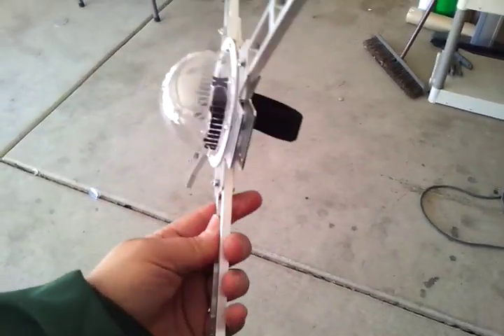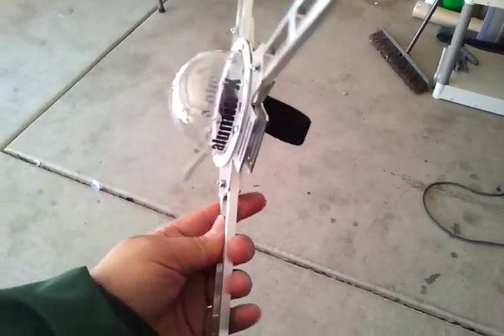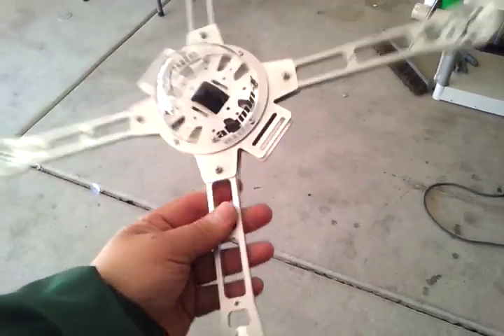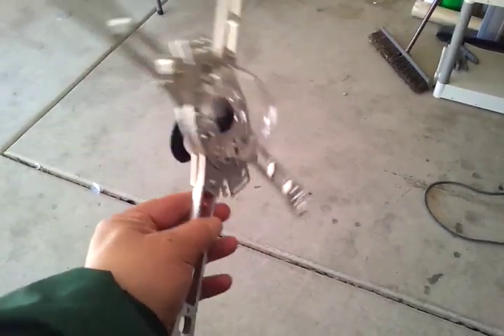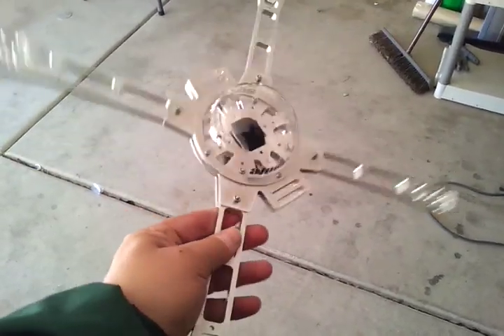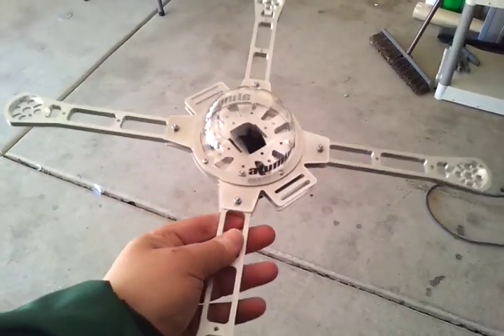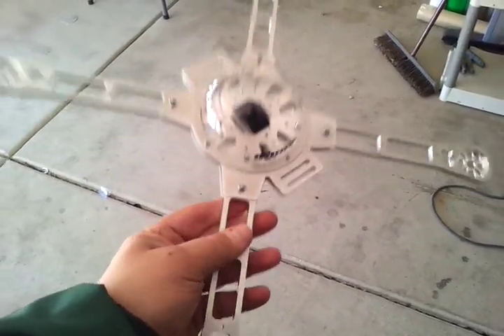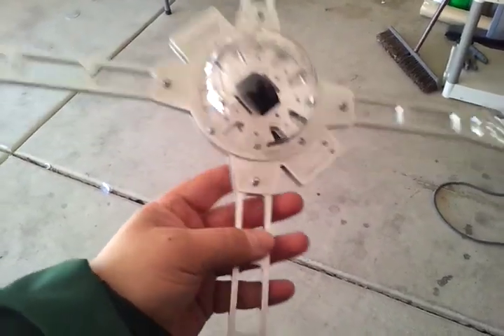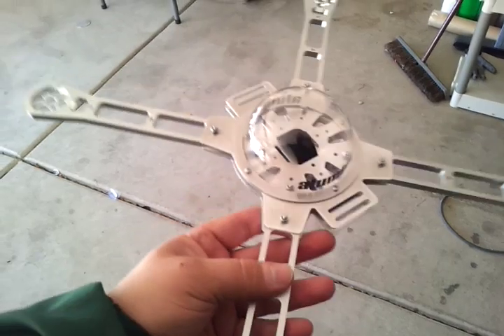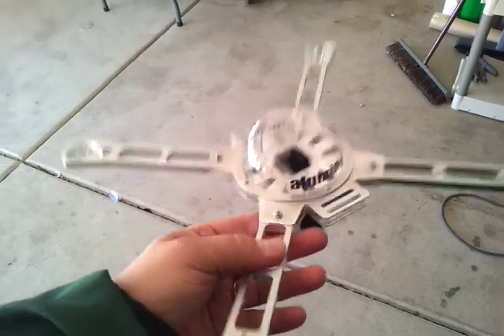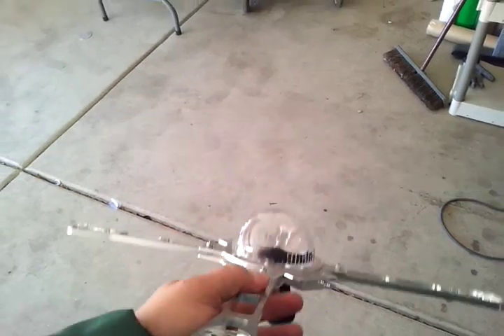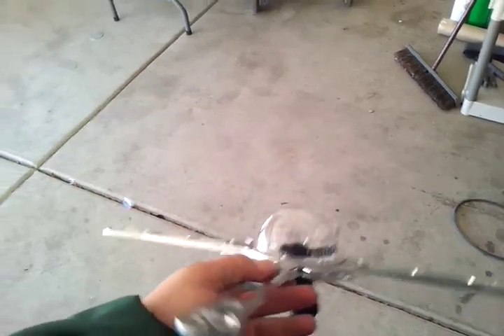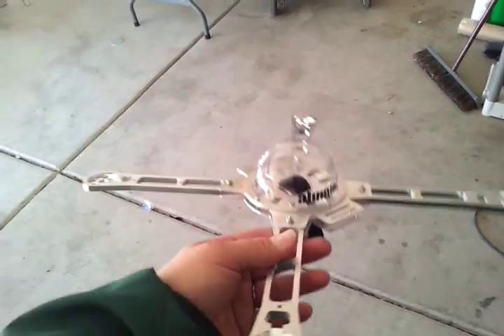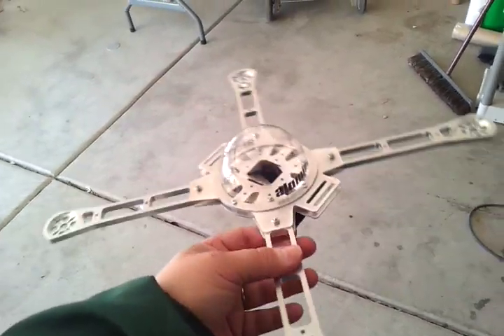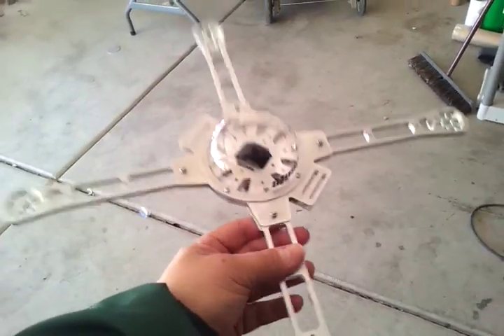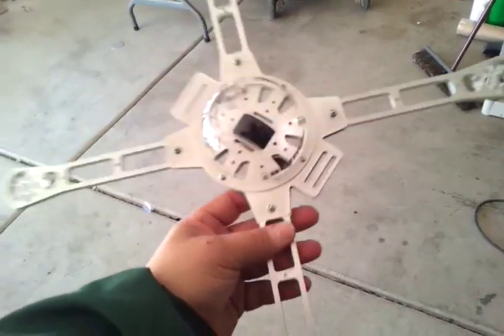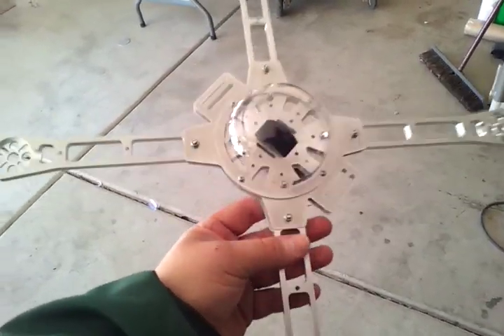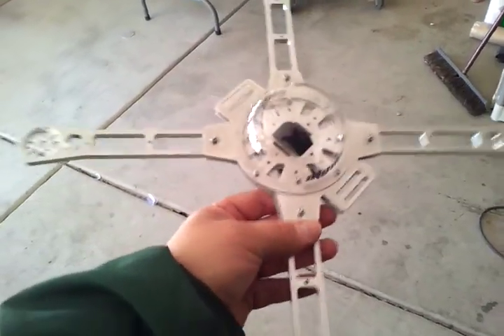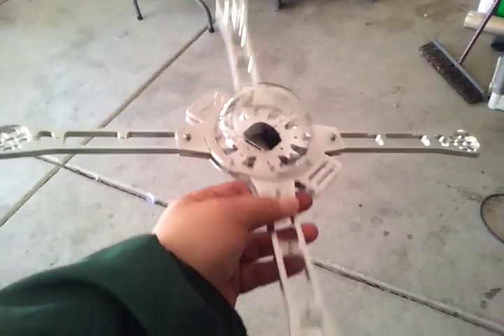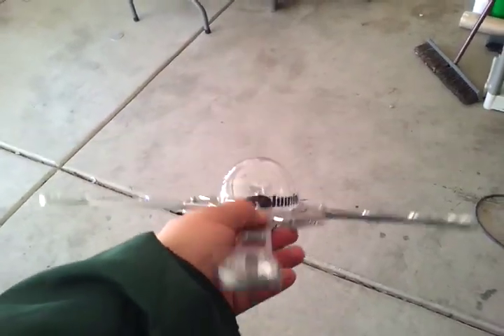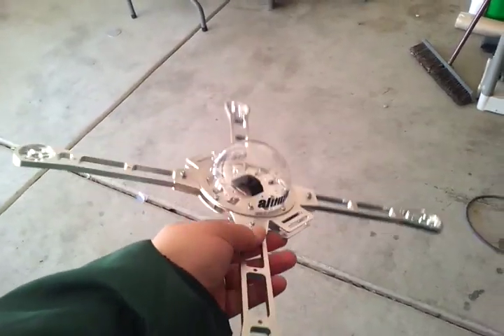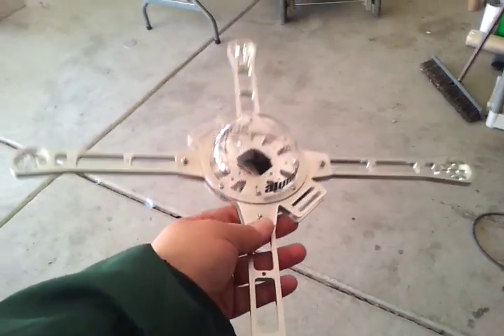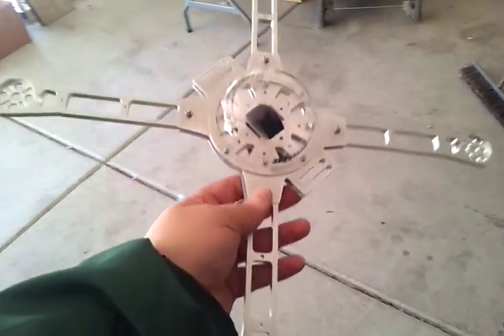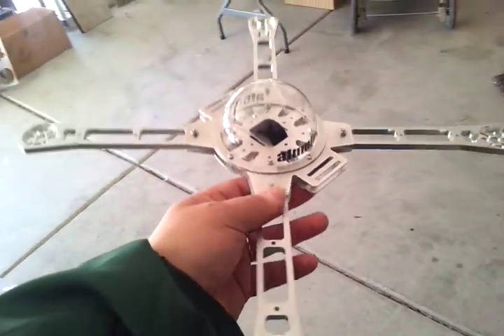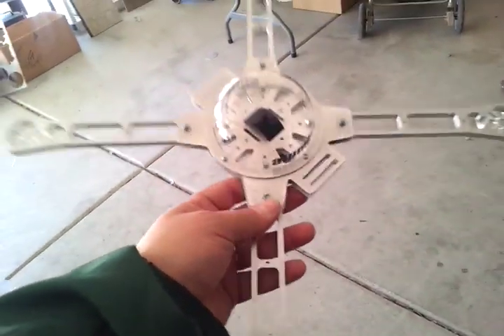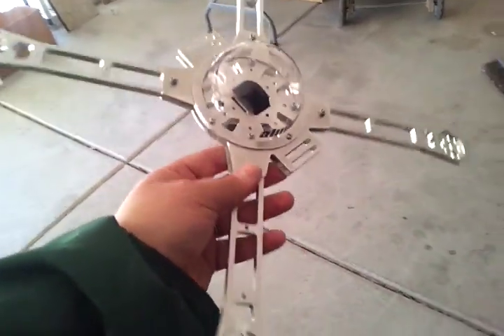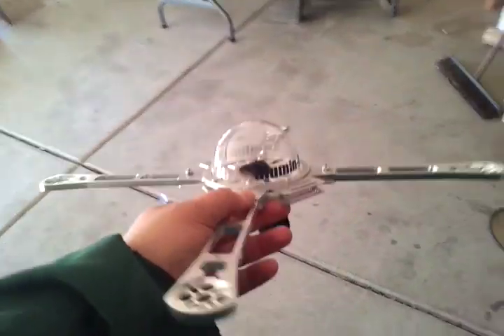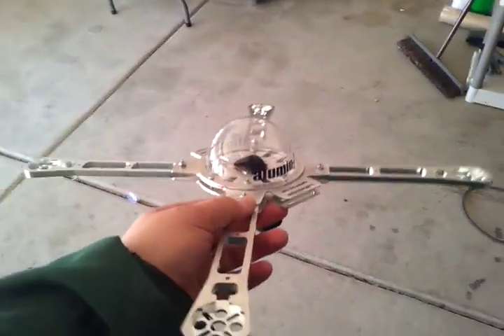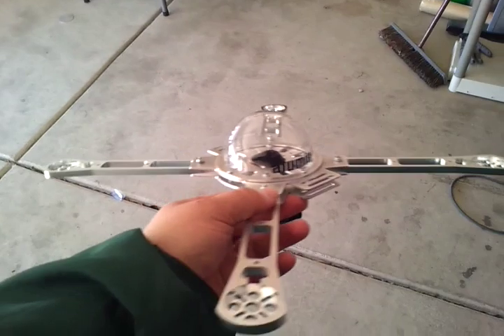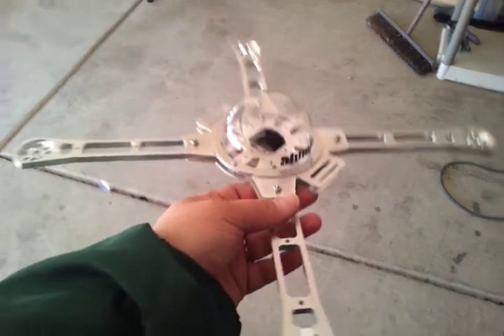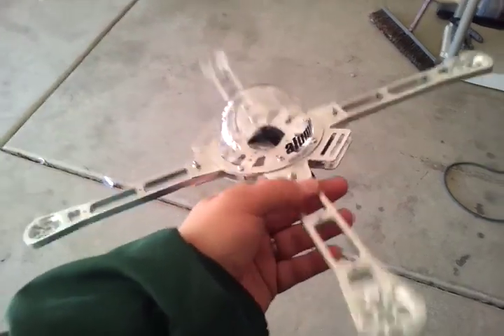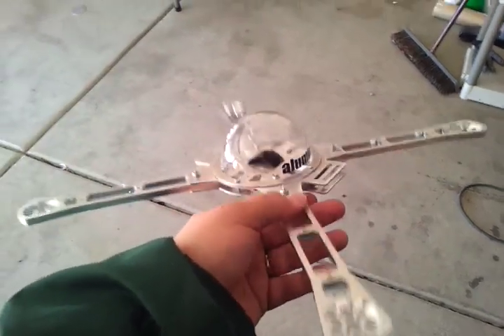4 cell, 3 cell, whatever. The frame is under 300 grams. Bare frame, without the dome and stuff, is like 250 grams.